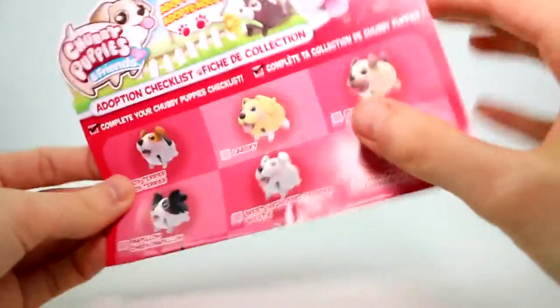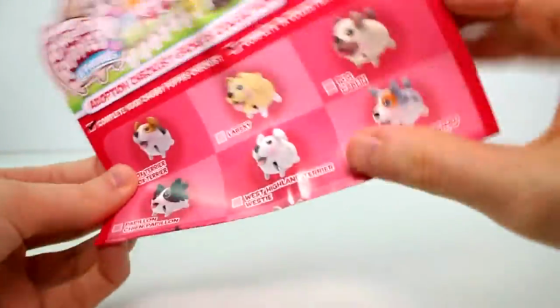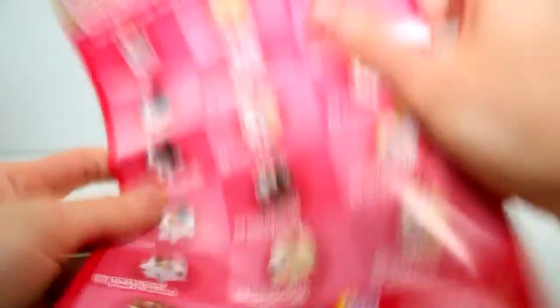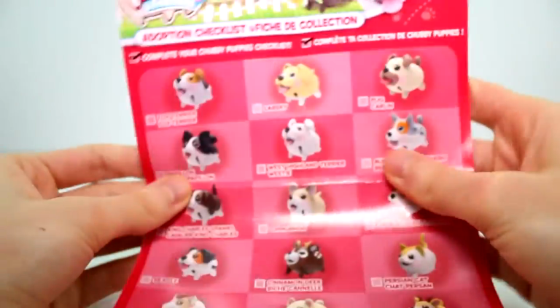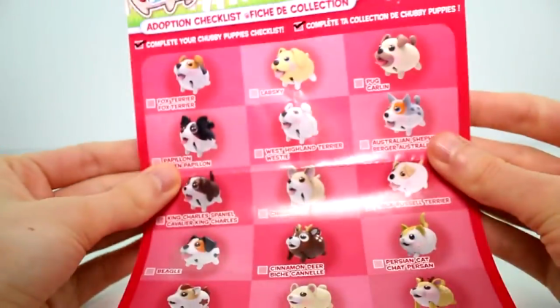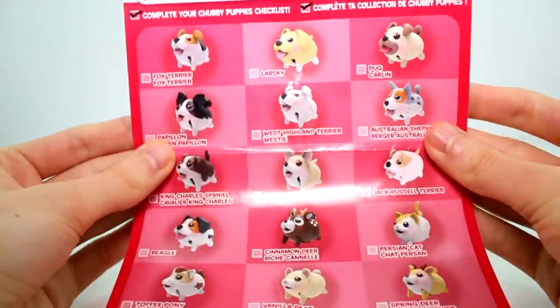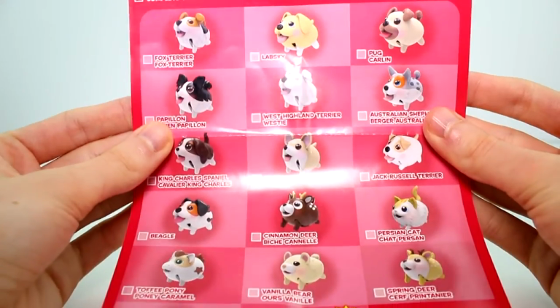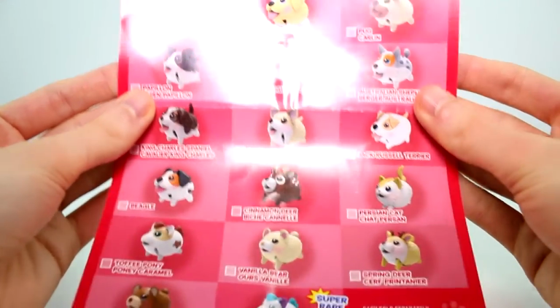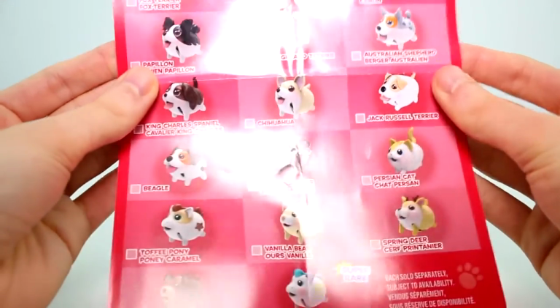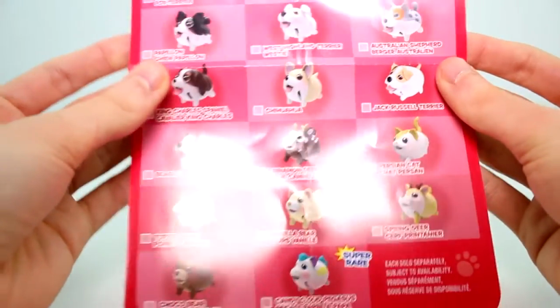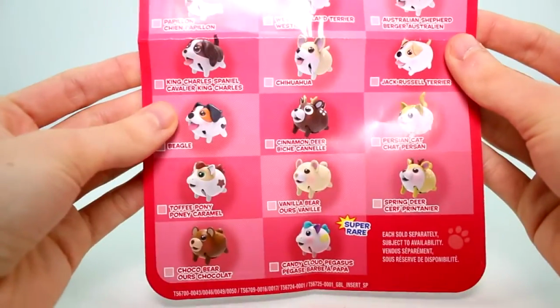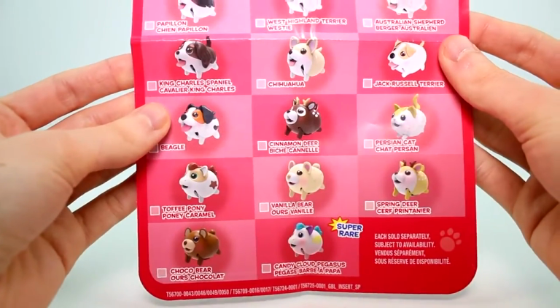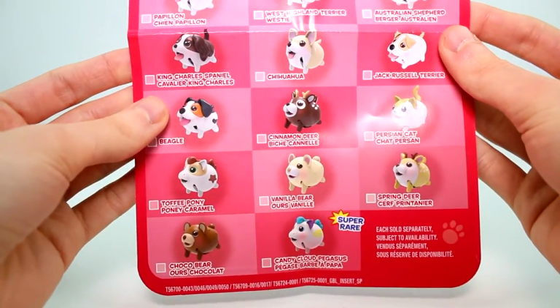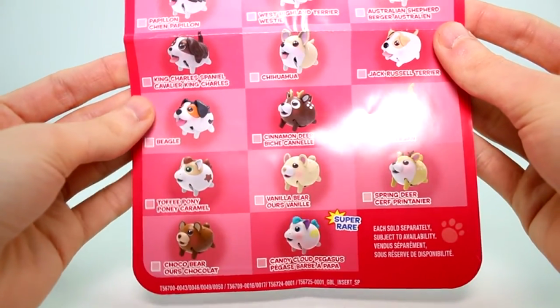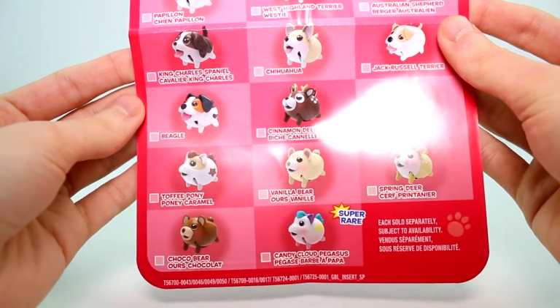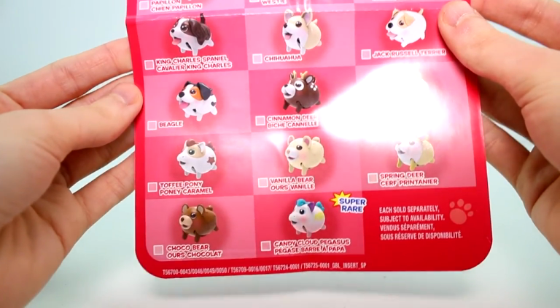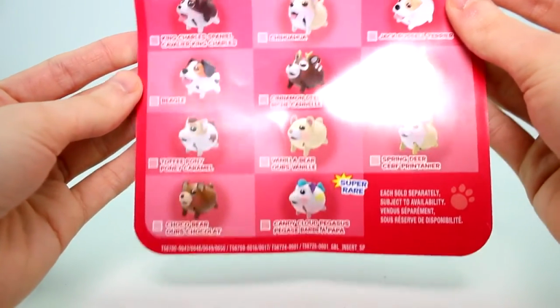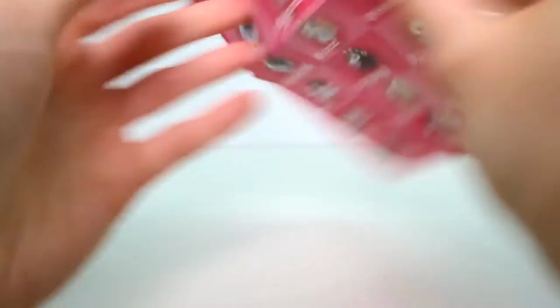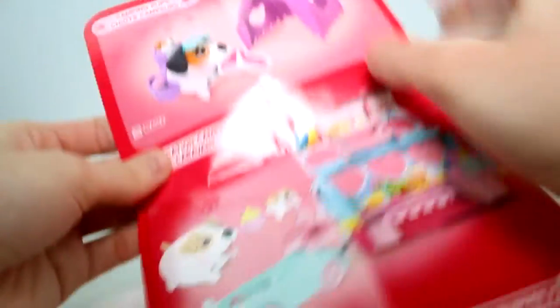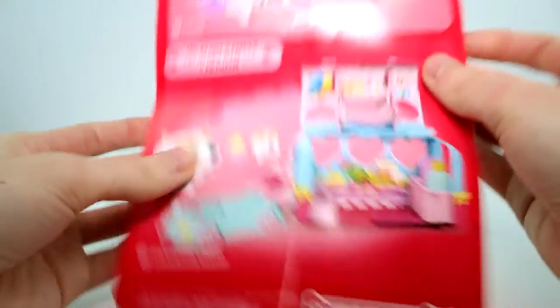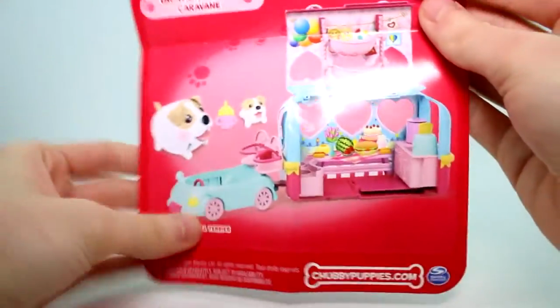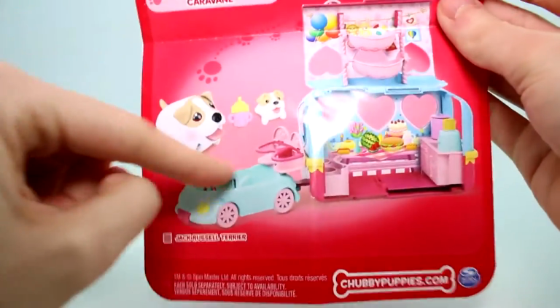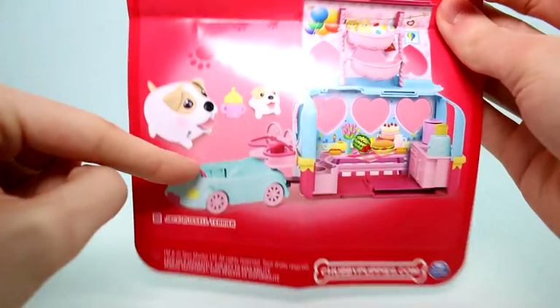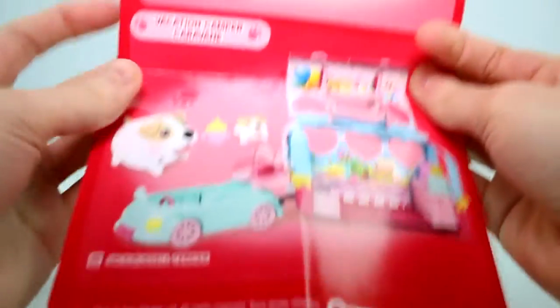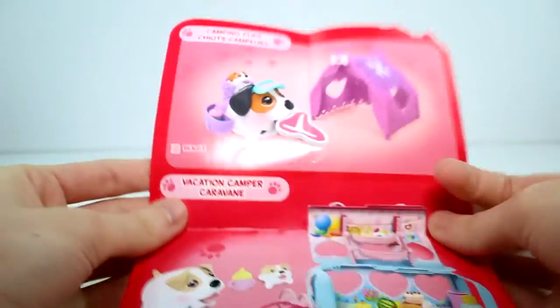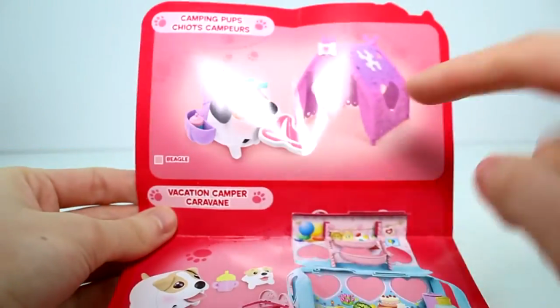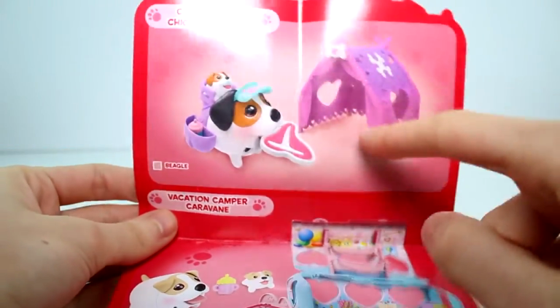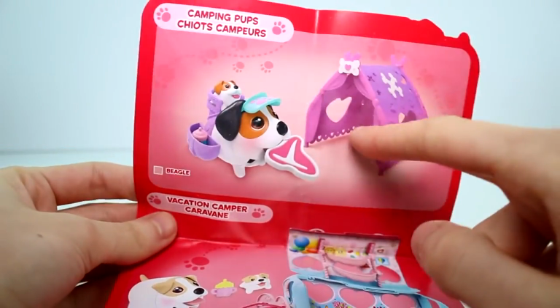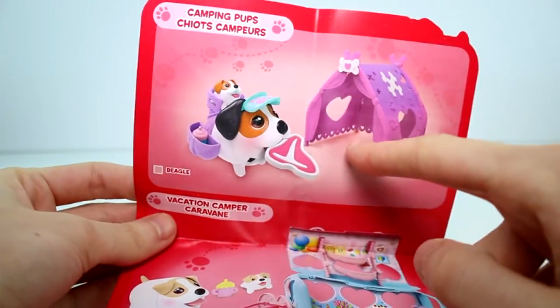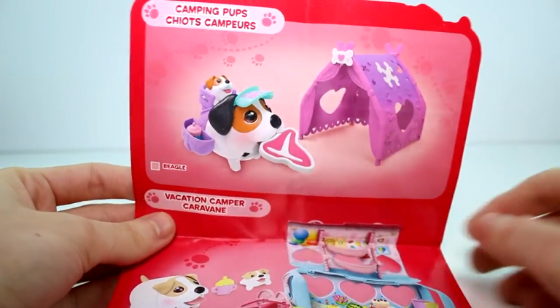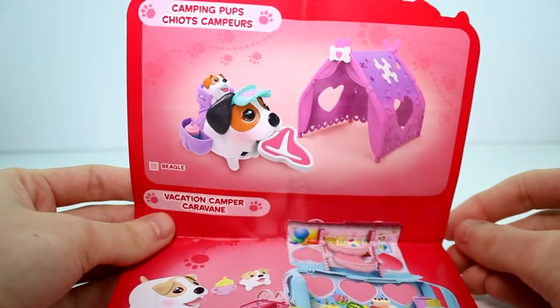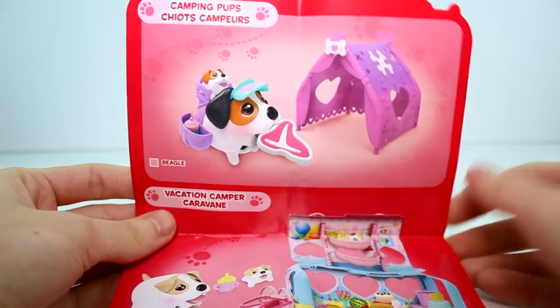Here are all the different ones that you can collect — definitely smaller than the last time, but equally as exciting. Here's the panel on the back. I have done a review on one of these, and I'm anticipating reviewing this one as well.